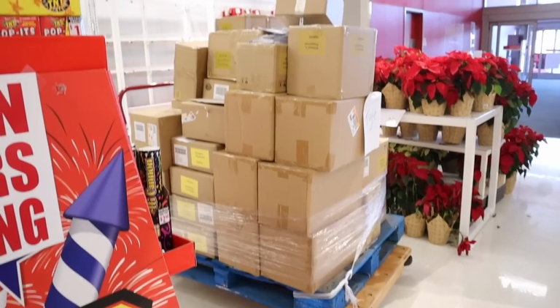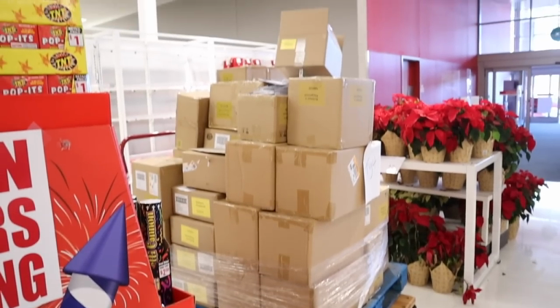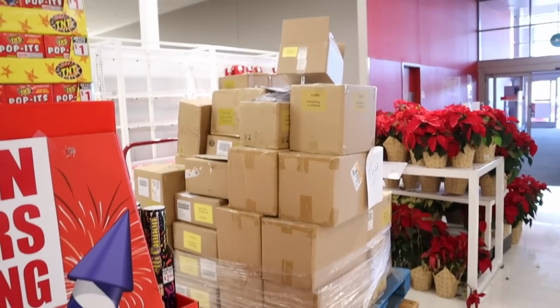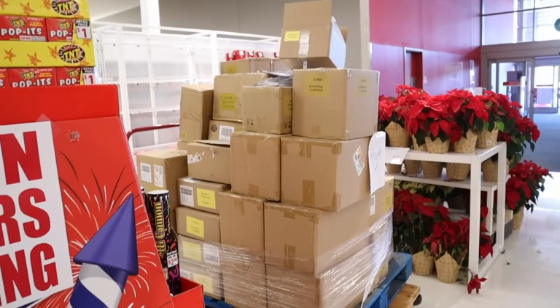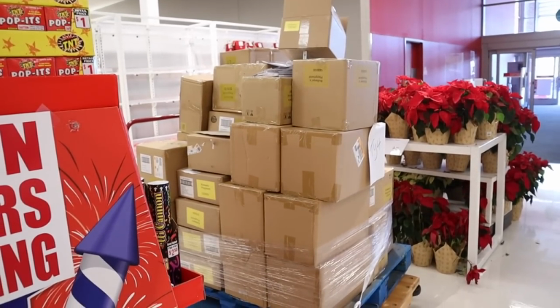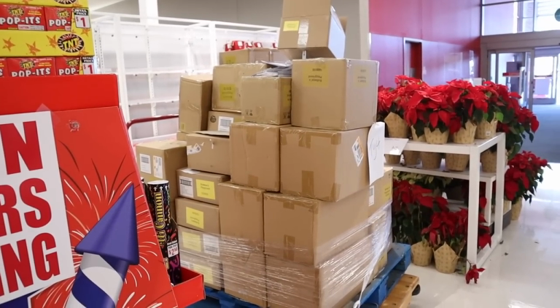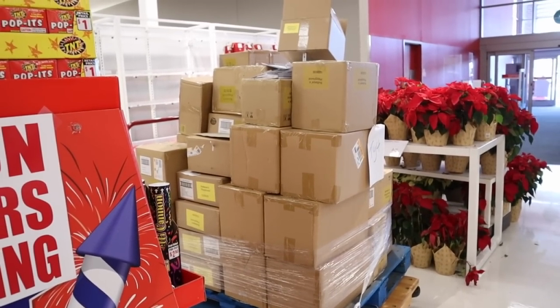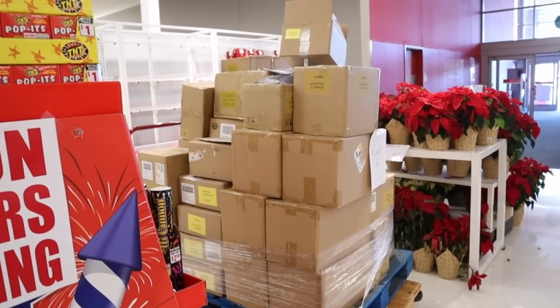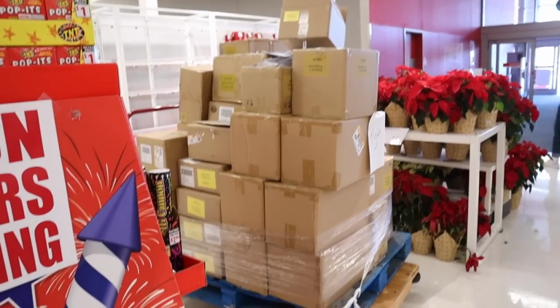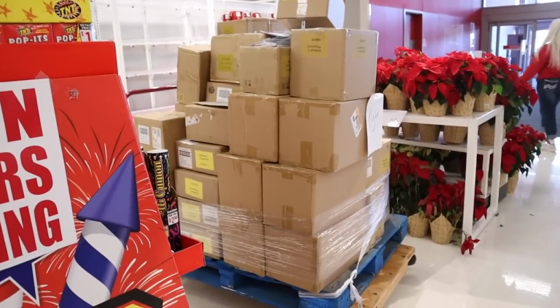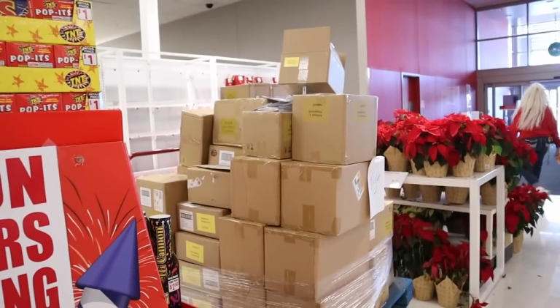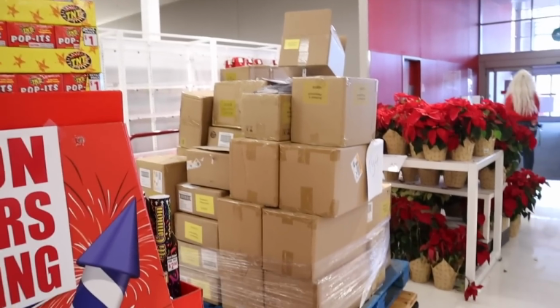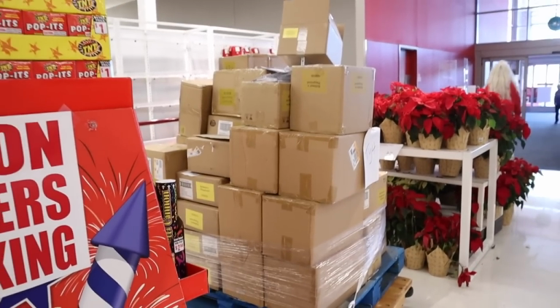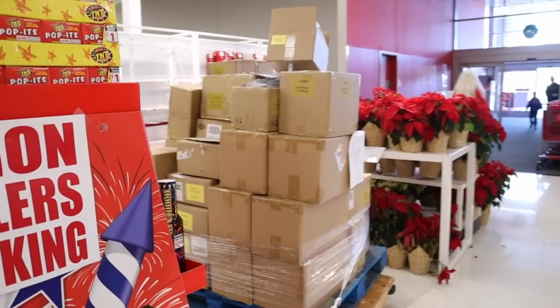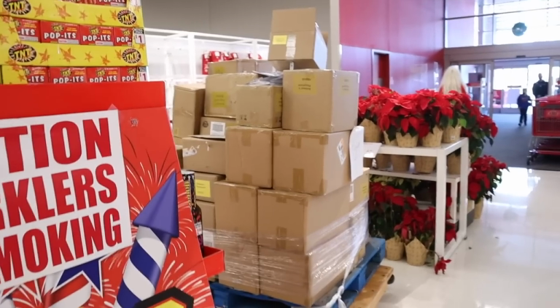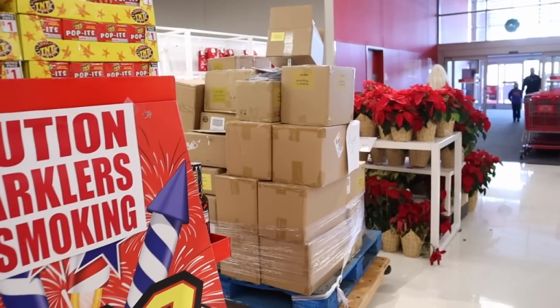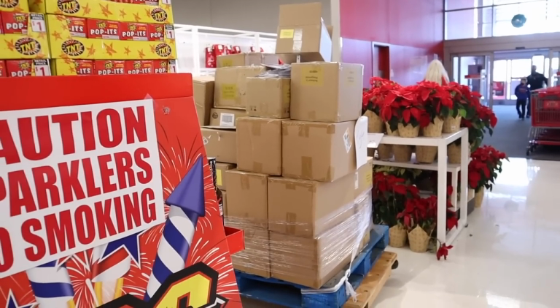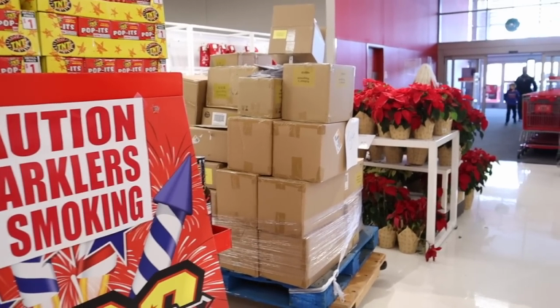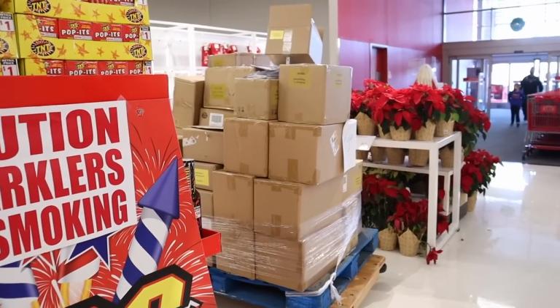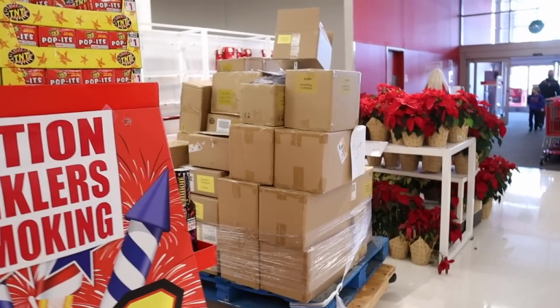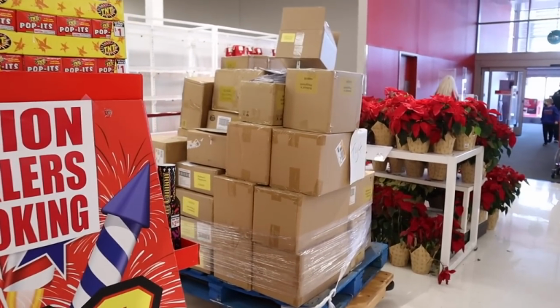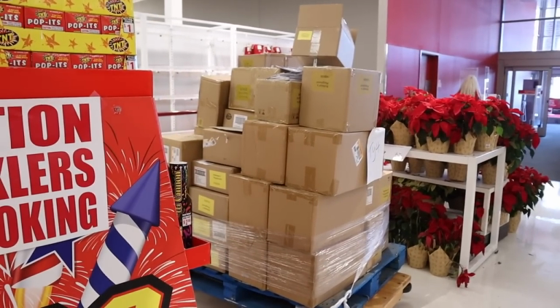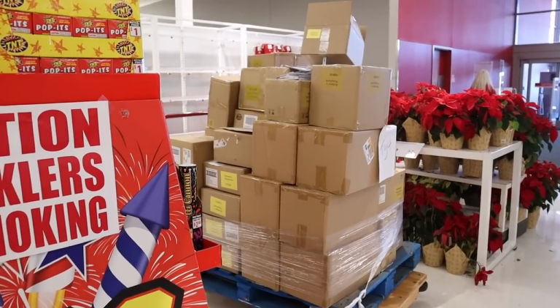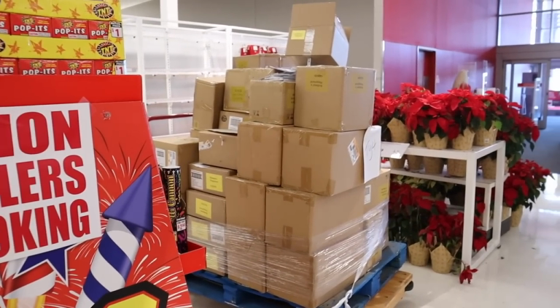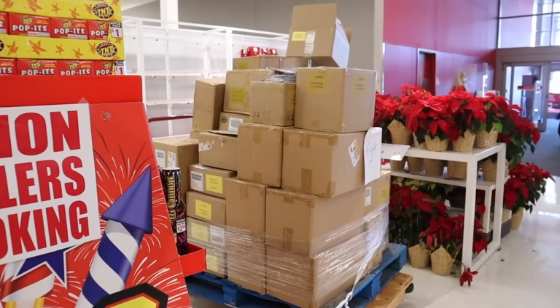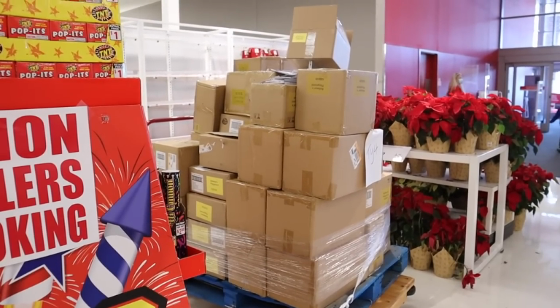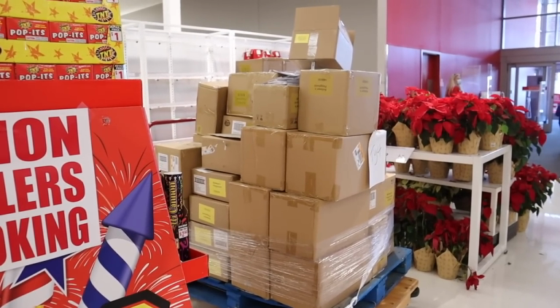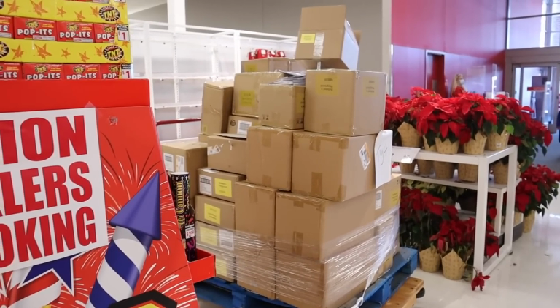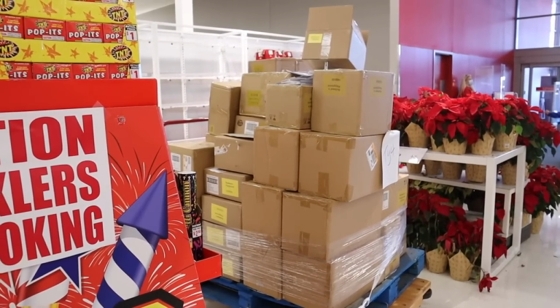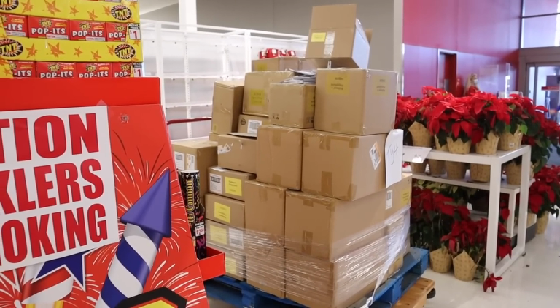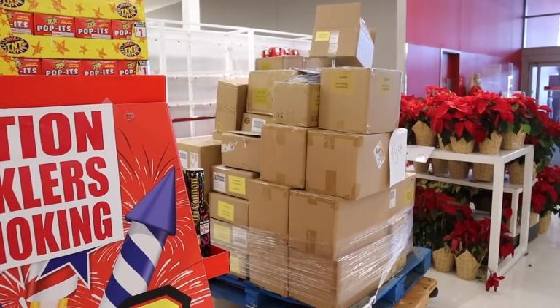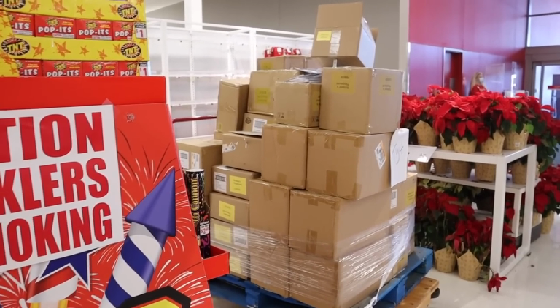All of the new Bullseyes Playground stuff is going to be going out and I'm so excited. I'll probably have to come back tomorrow, or maybe even later today.